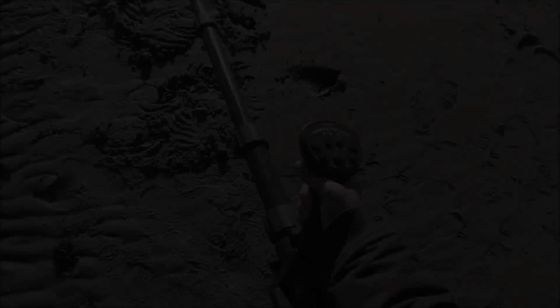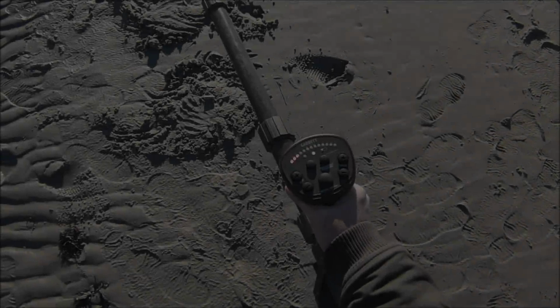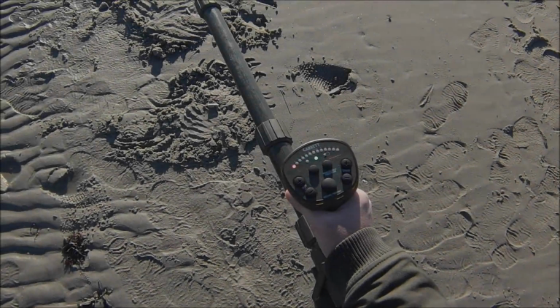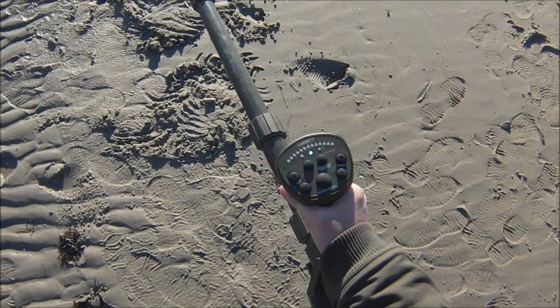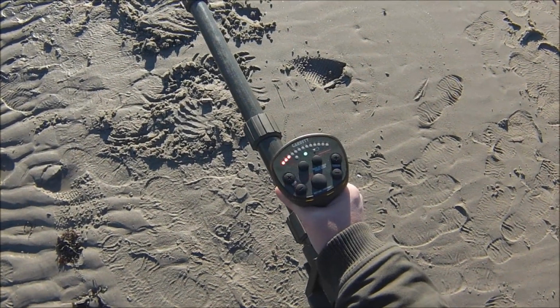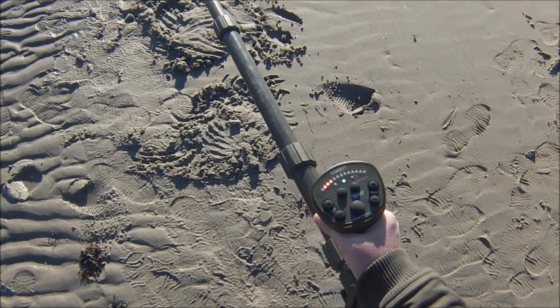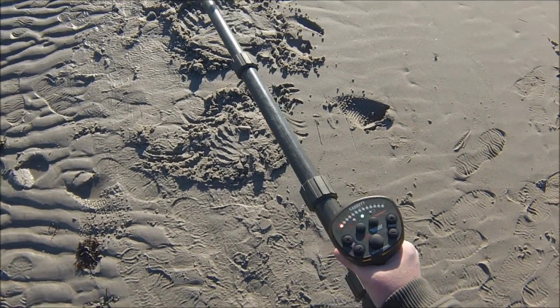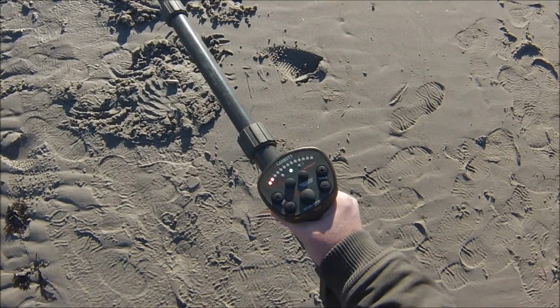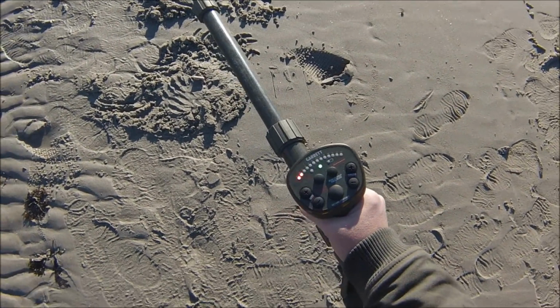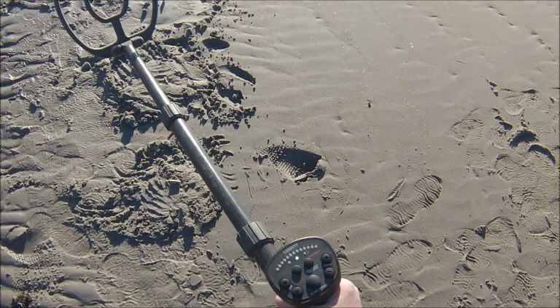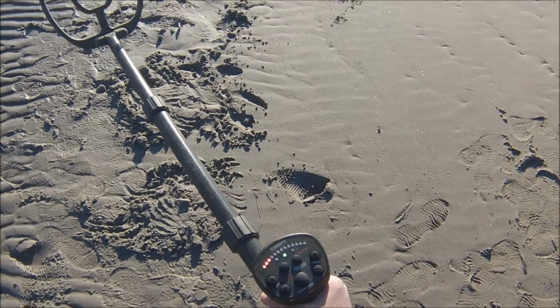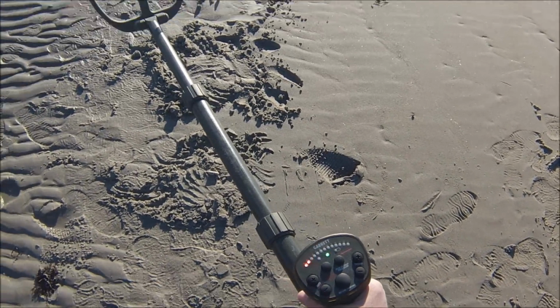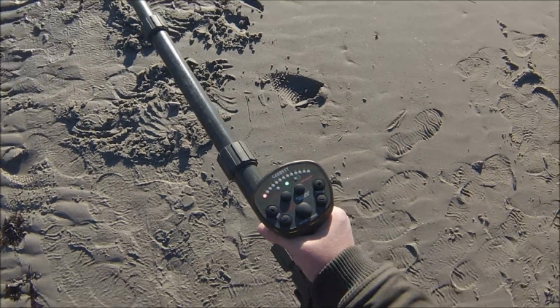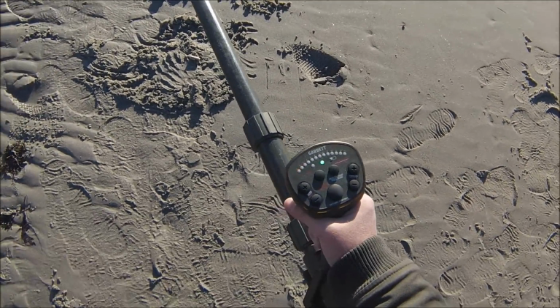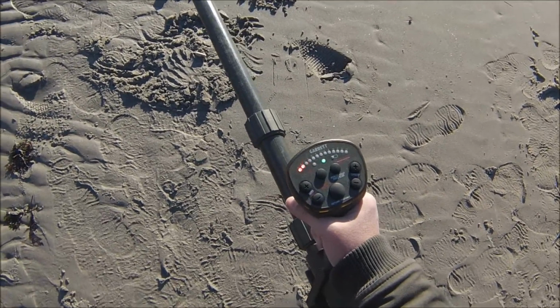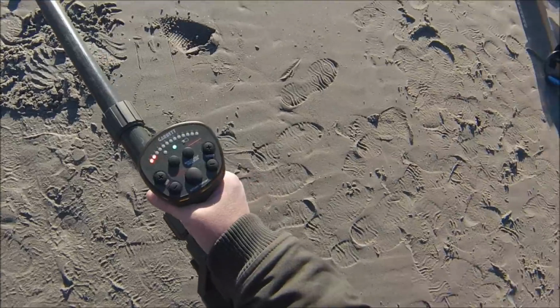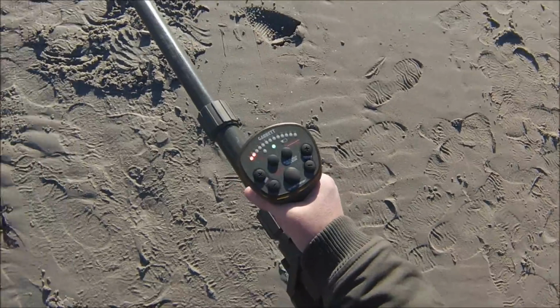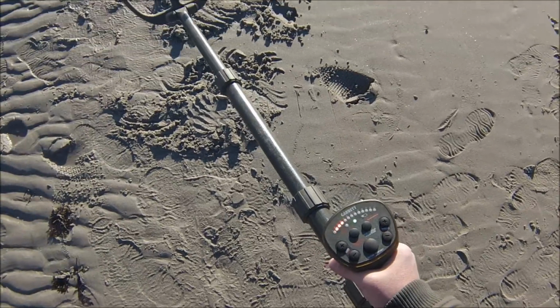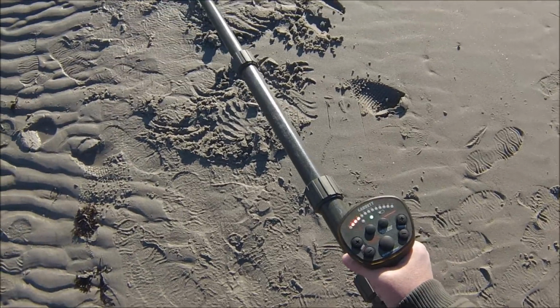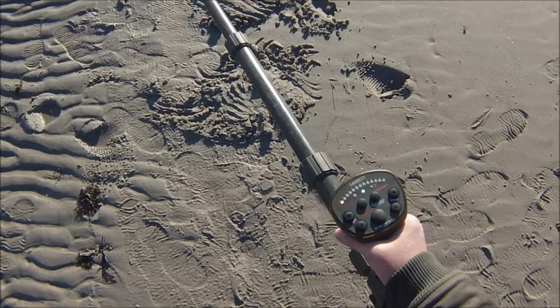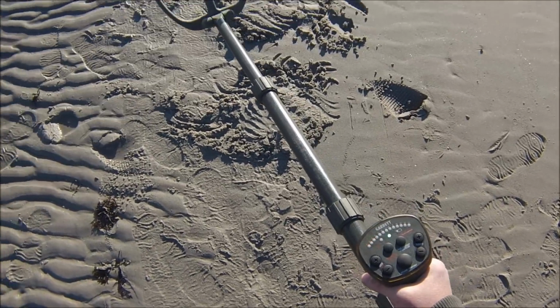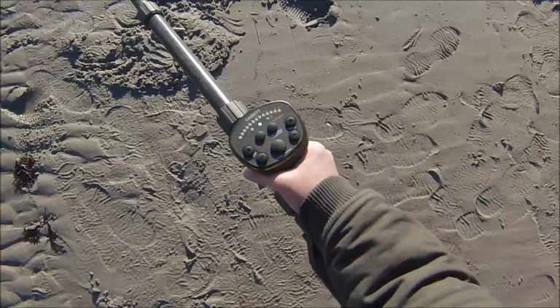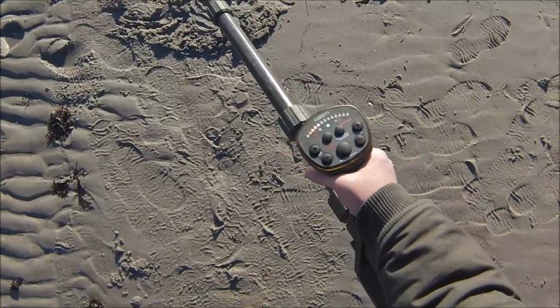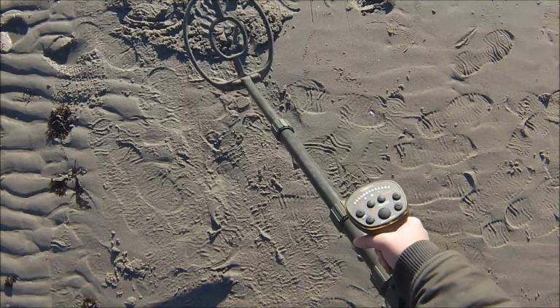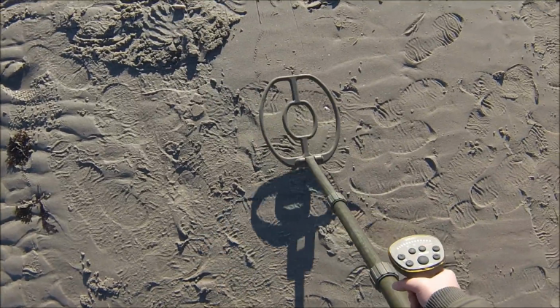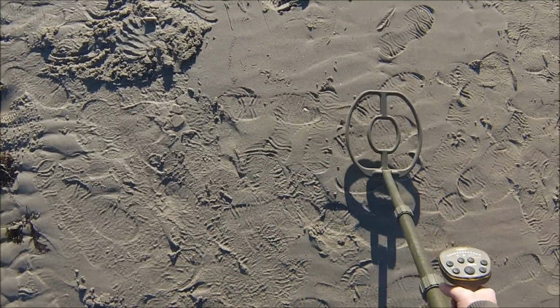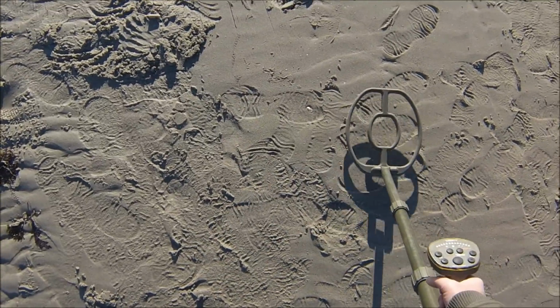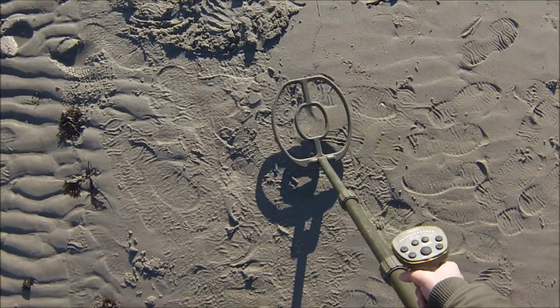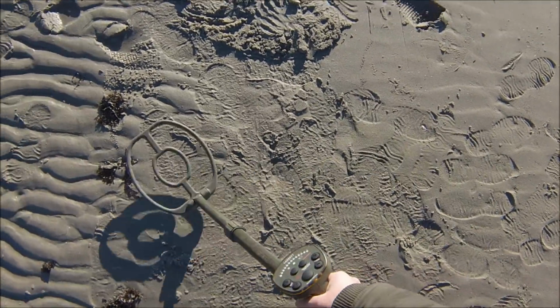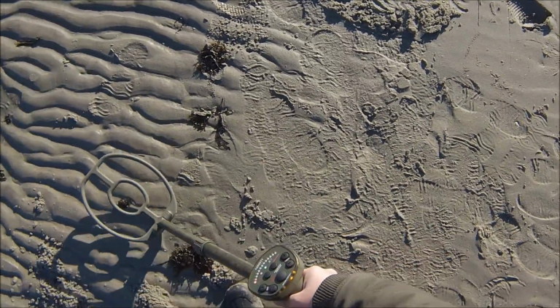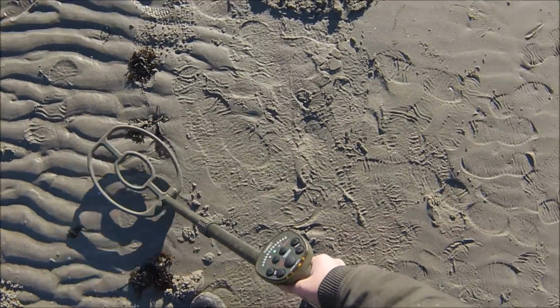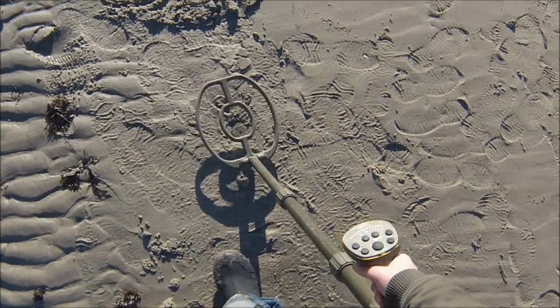Next, we have the Garrett ATX. What we're doing is not ground balancing it, because at the beach and wet saltwater sand you get a lot more depth by not ground balancing the machine. Just got to let it auto-tune to the ground.